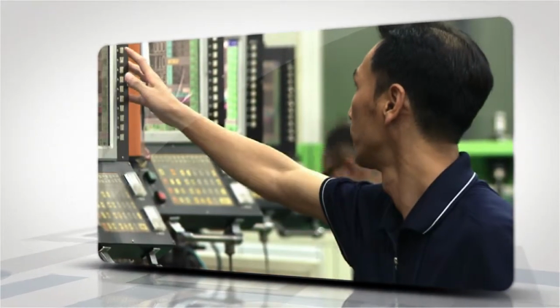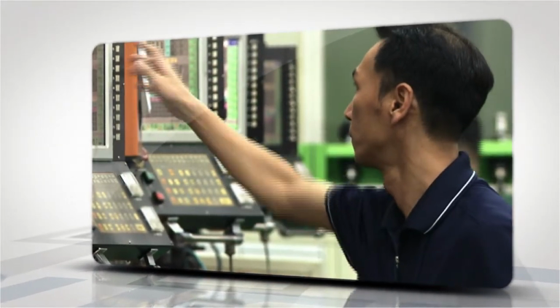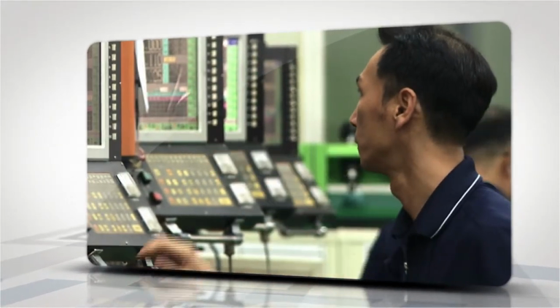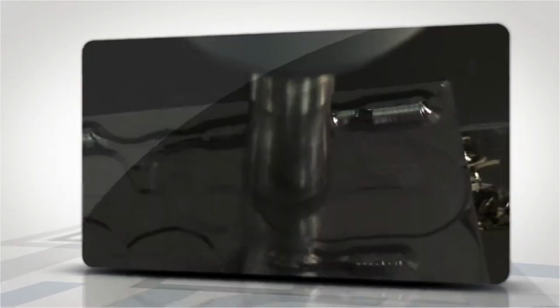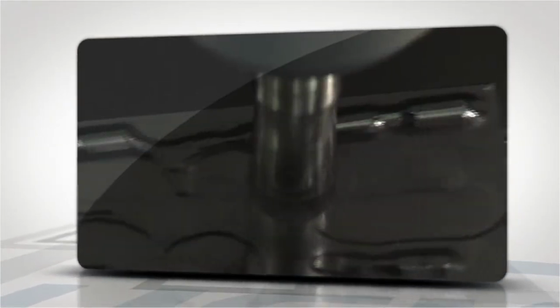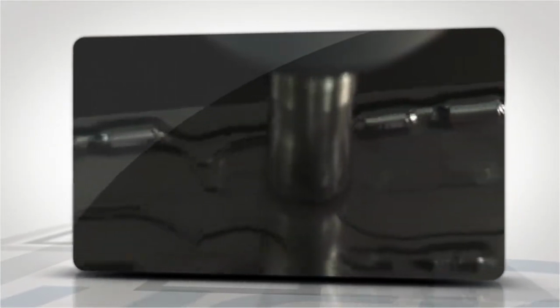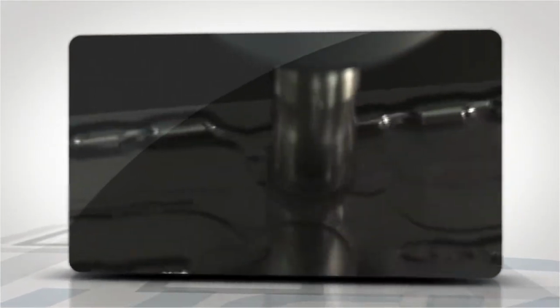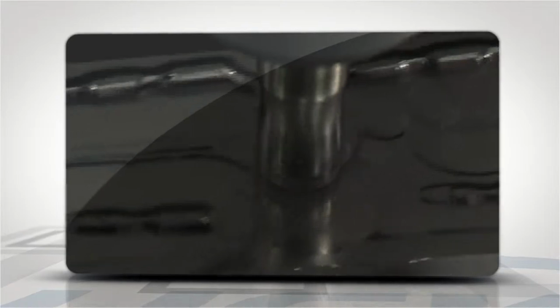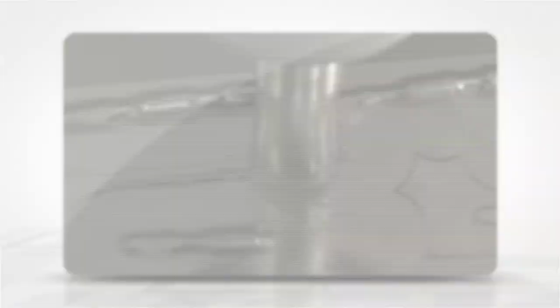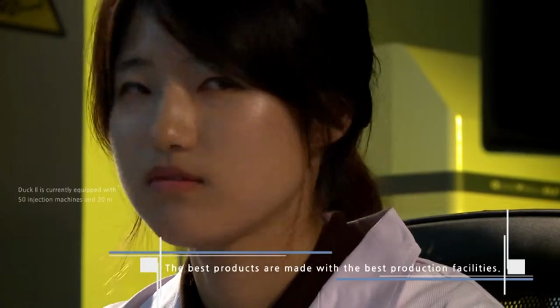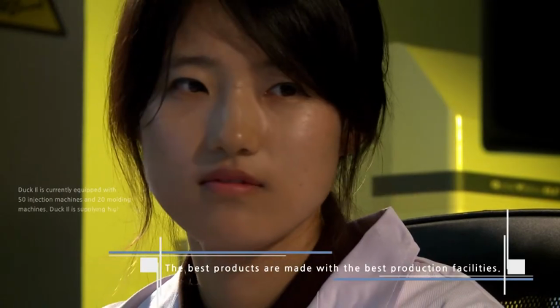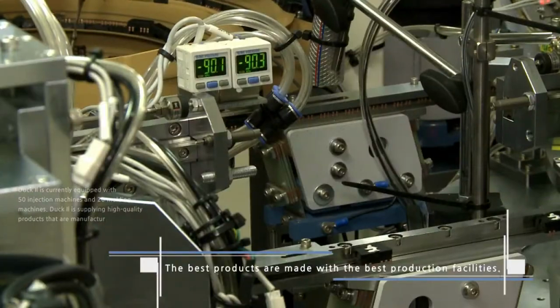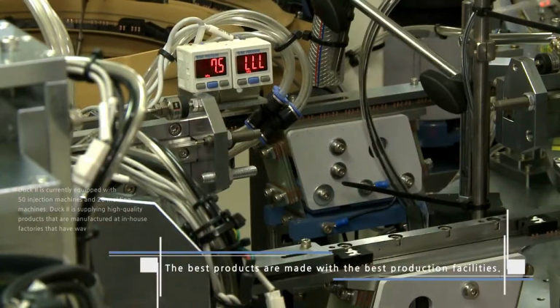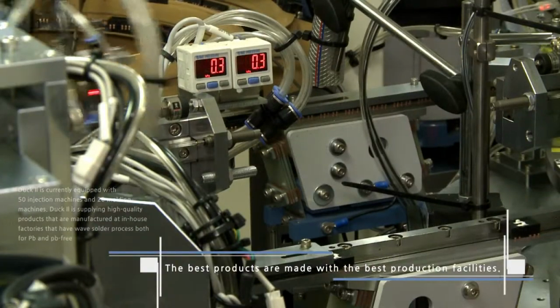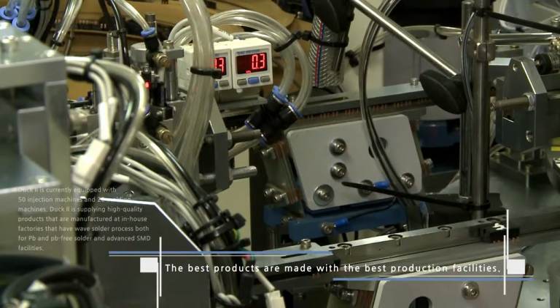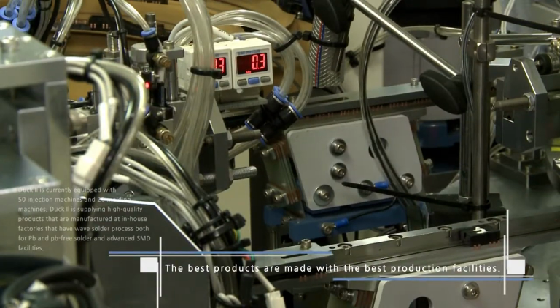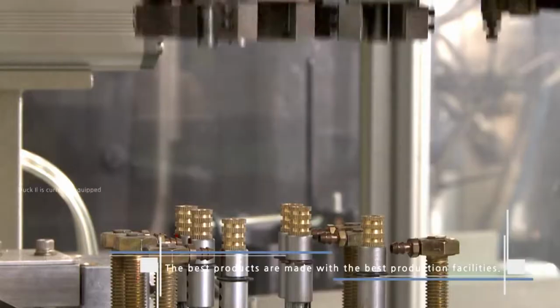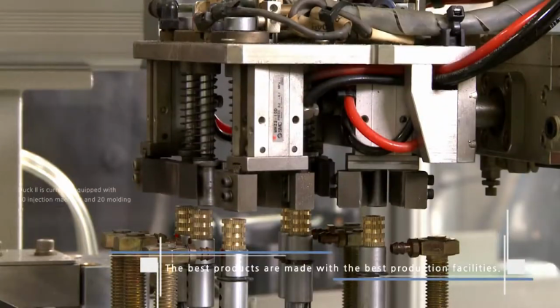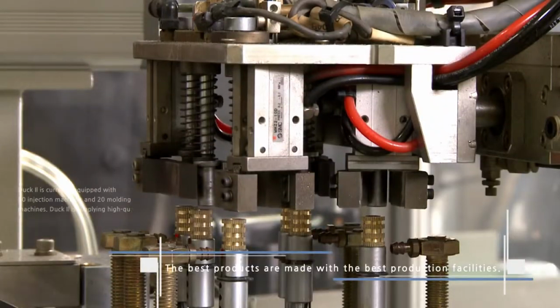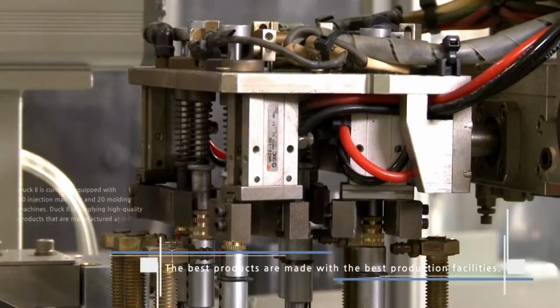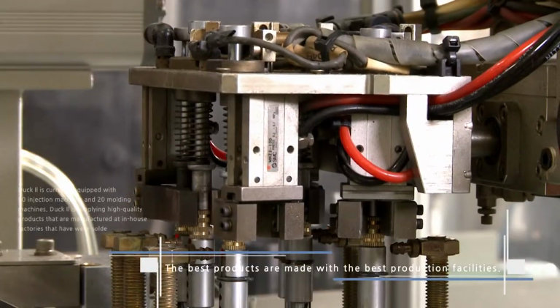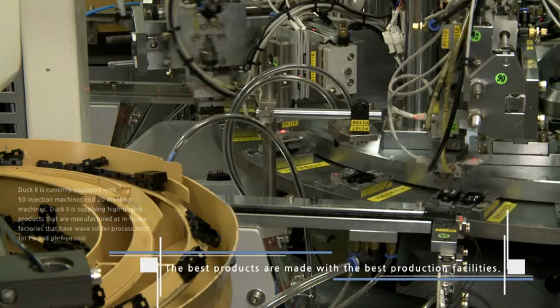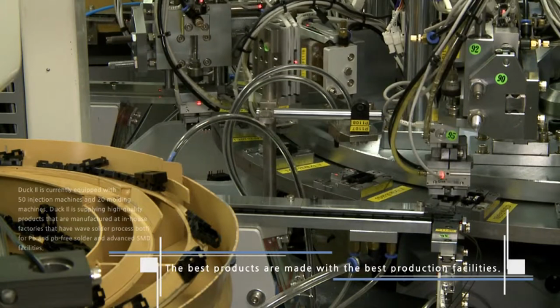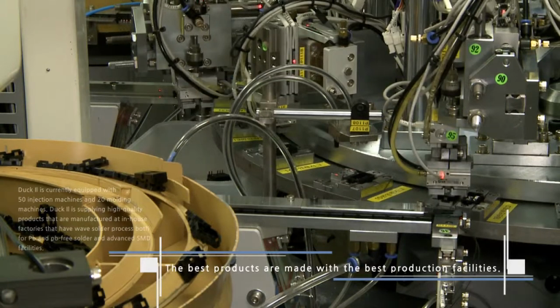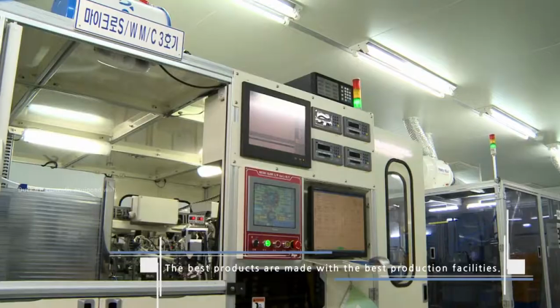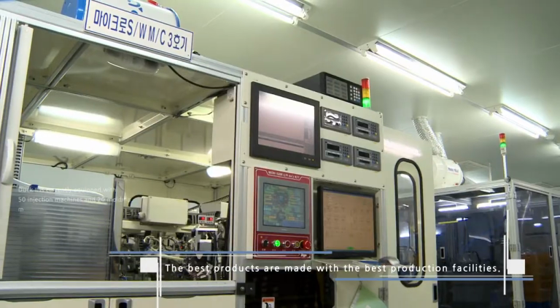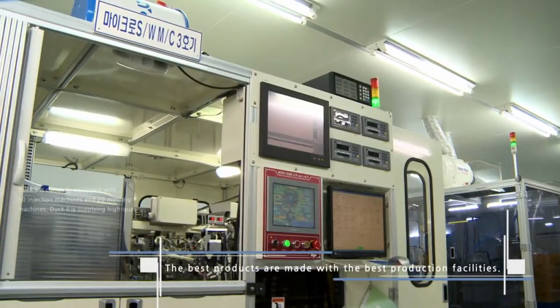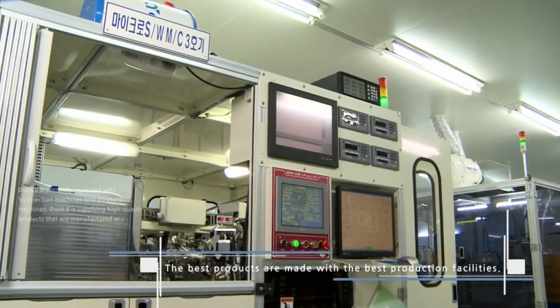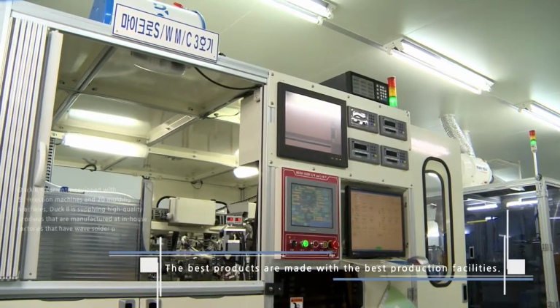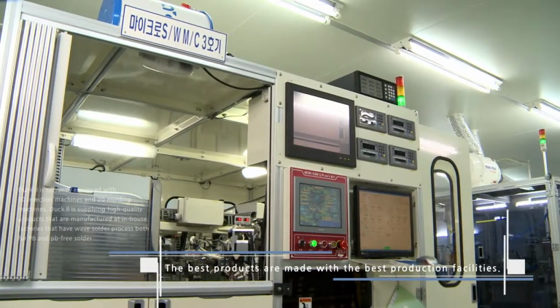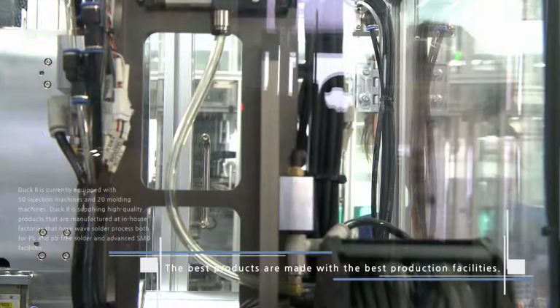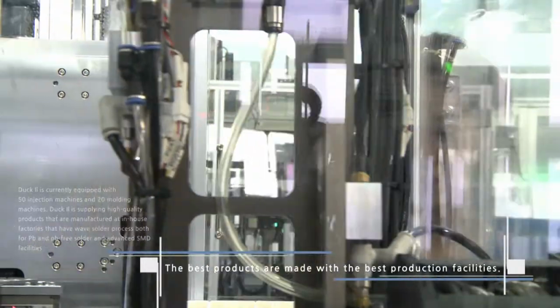With a belief to manufacture the best products, over 20% of sales are invested in research and development and facilities every year. Dougill Industry leads in technological innovation.